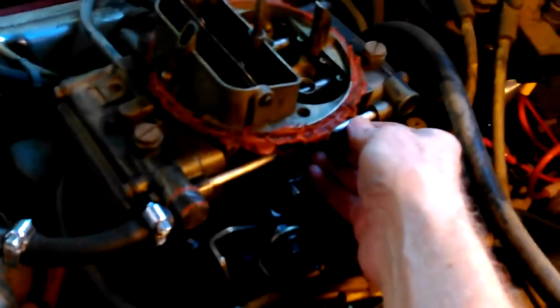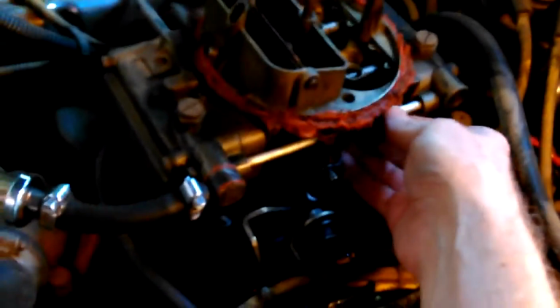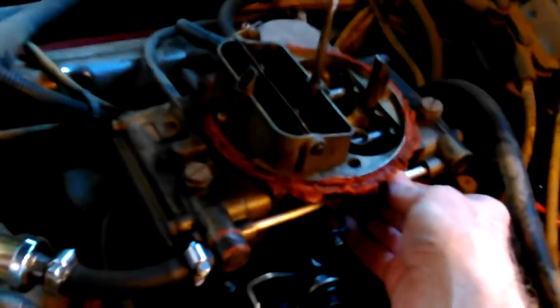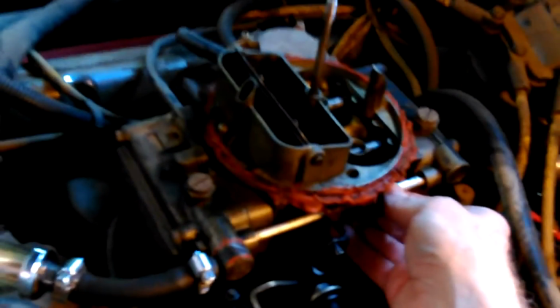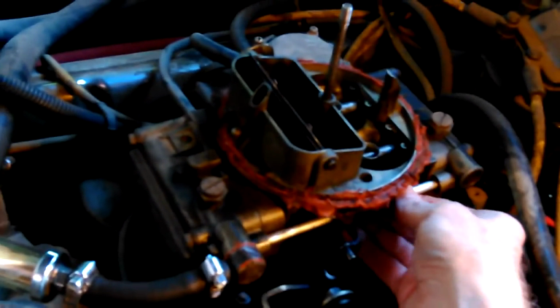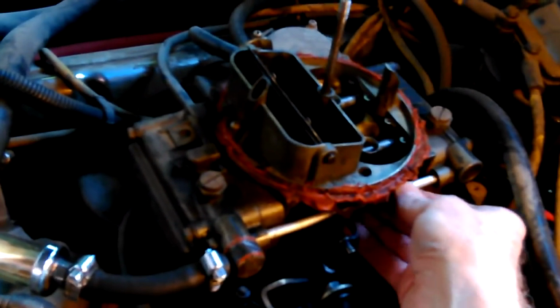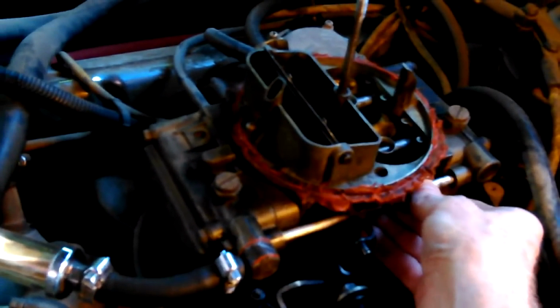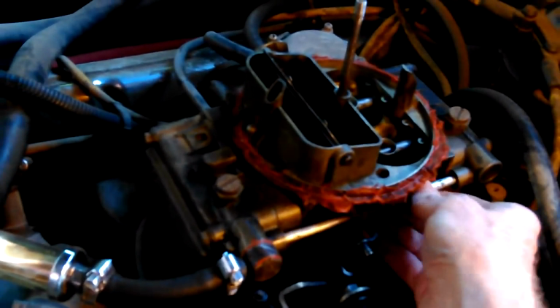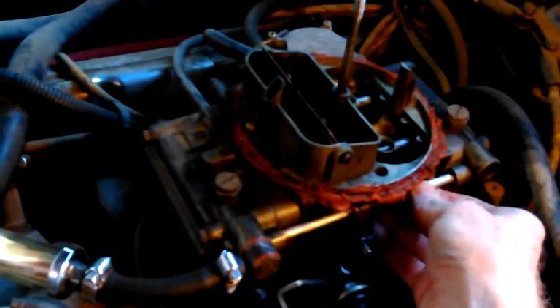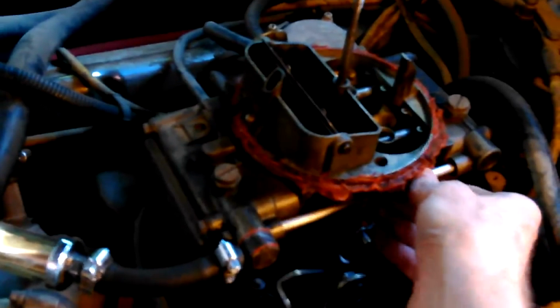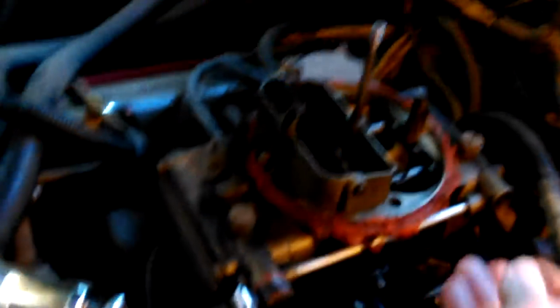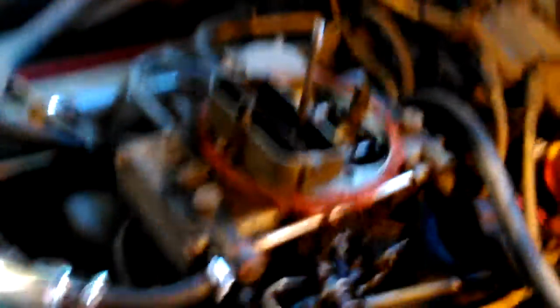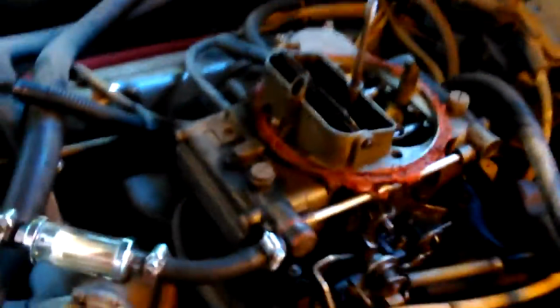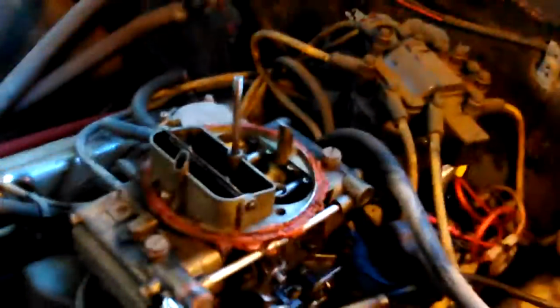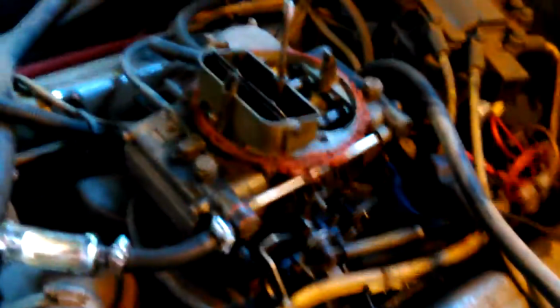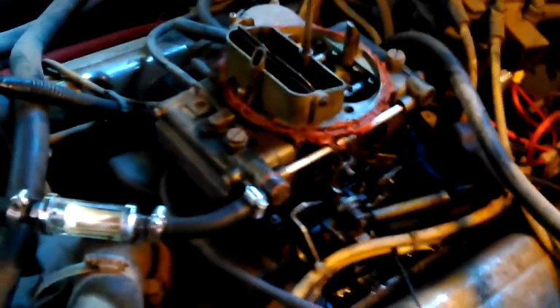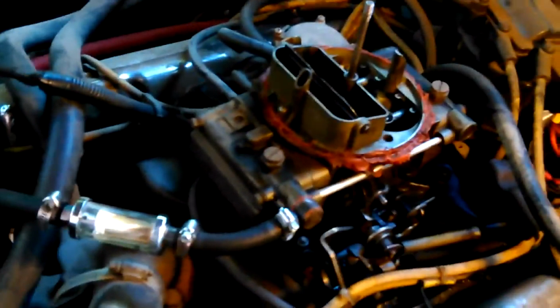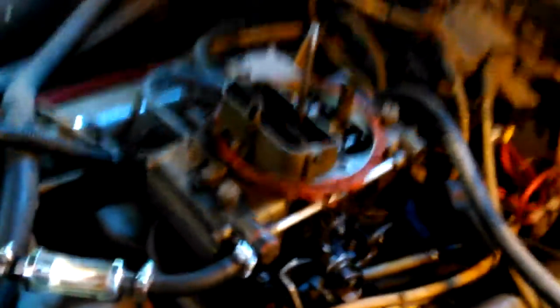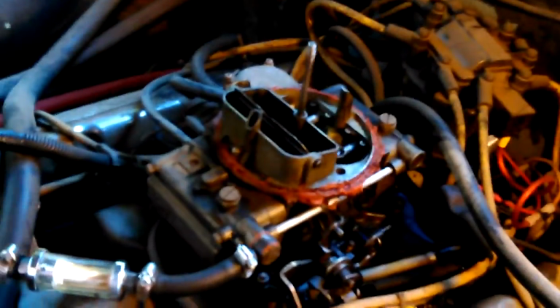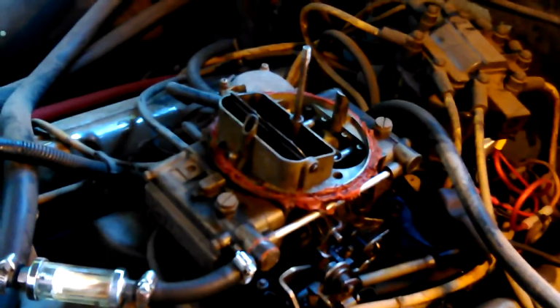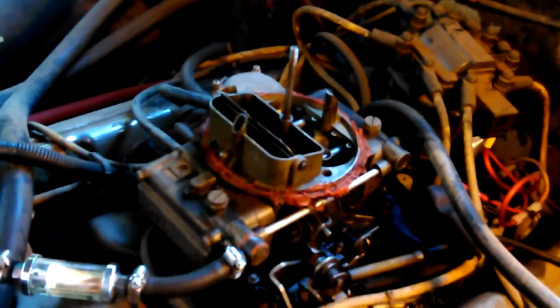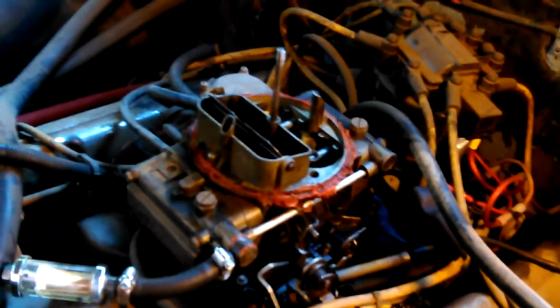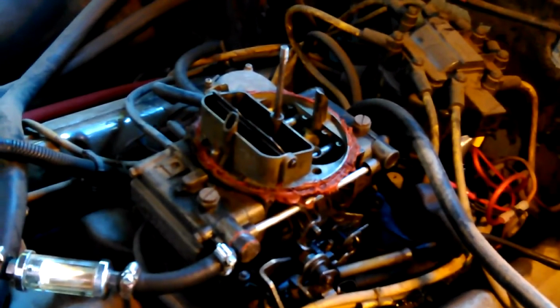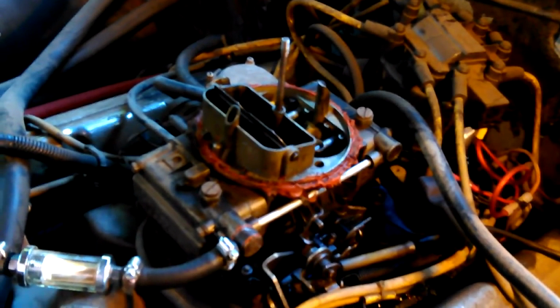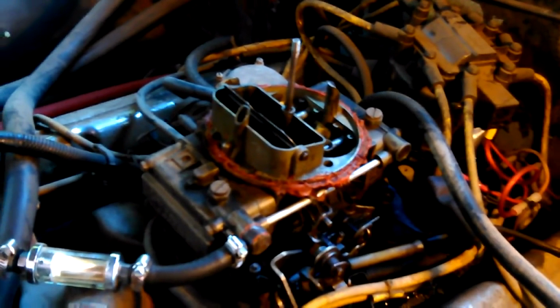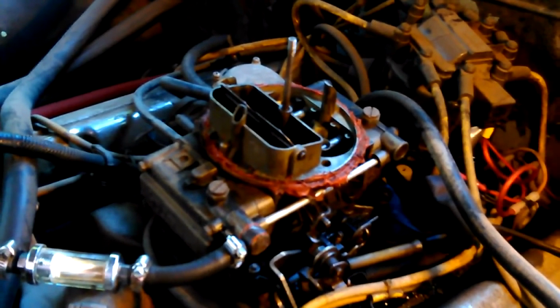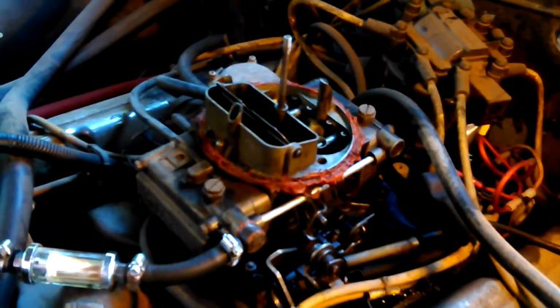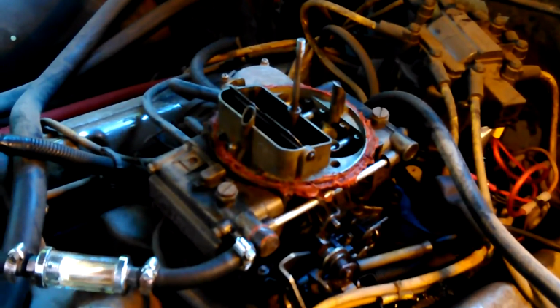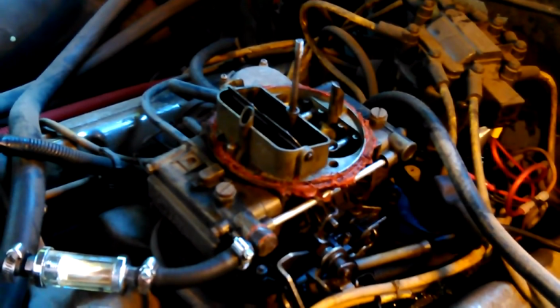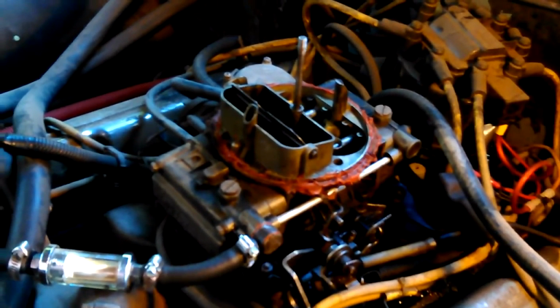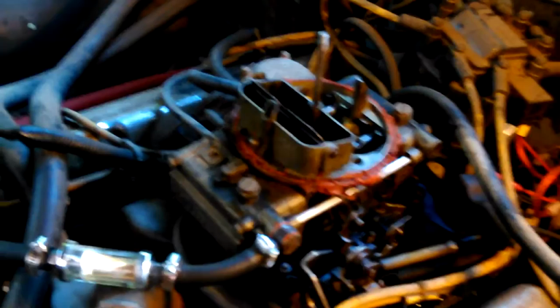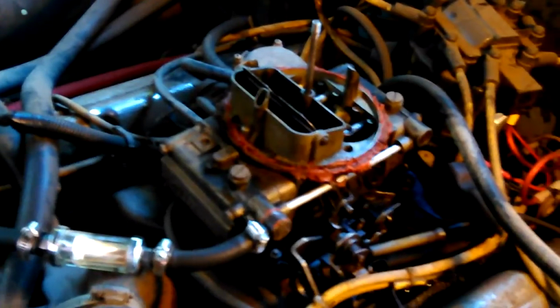I bought this brand new back when I first got the truck in '92. It had something similar on it, but it was kind of worn out and not working good. So I don't believe I'll be doing that today.